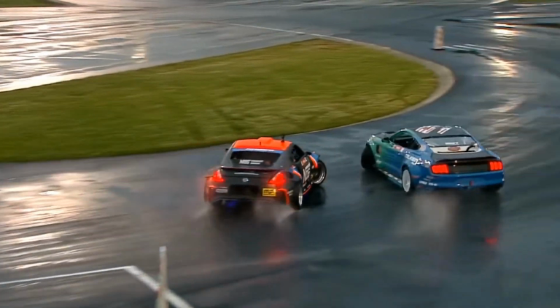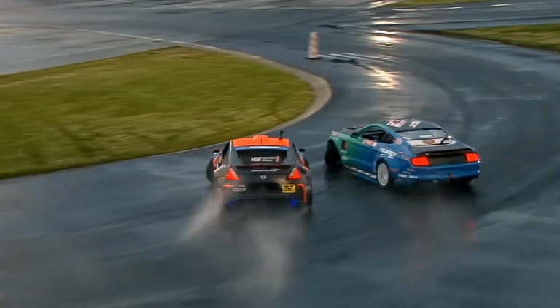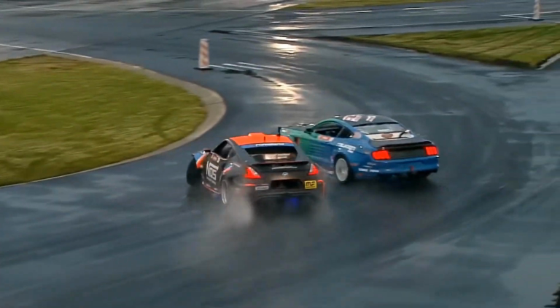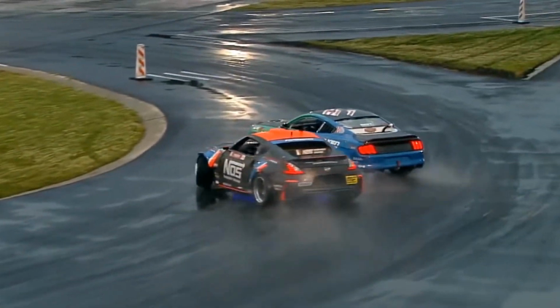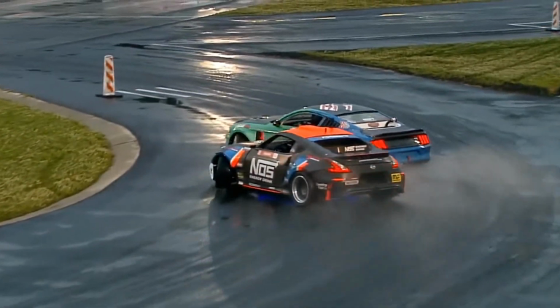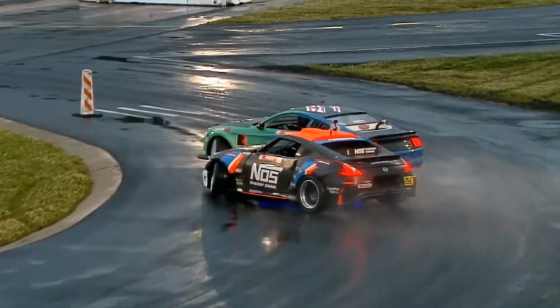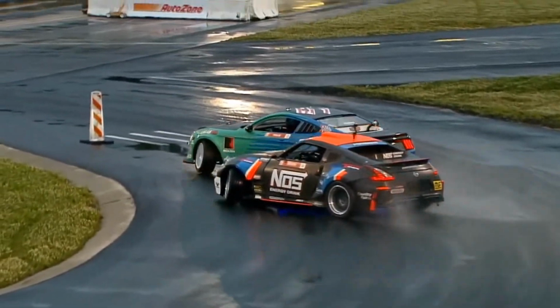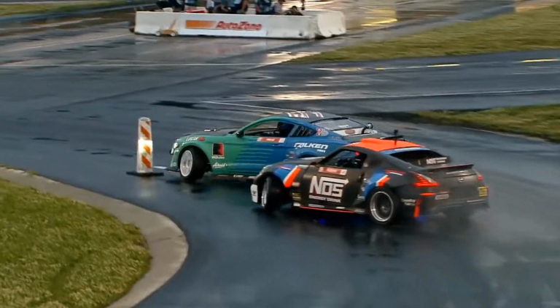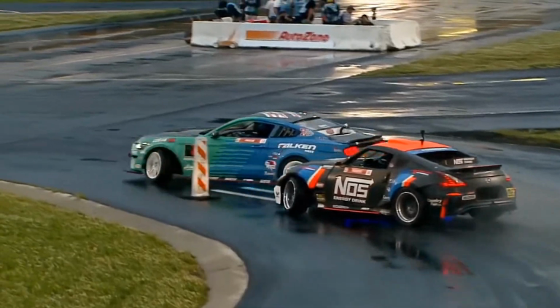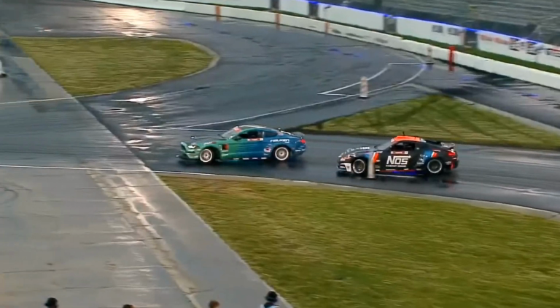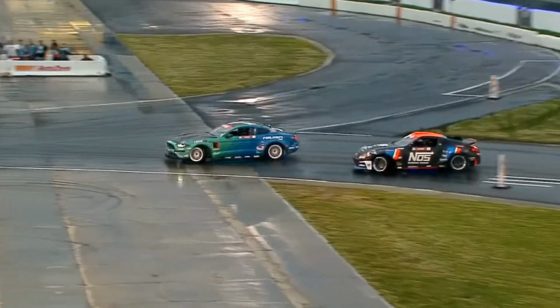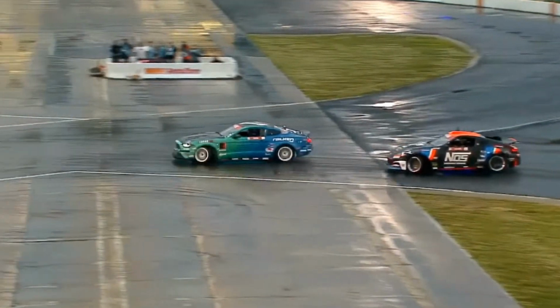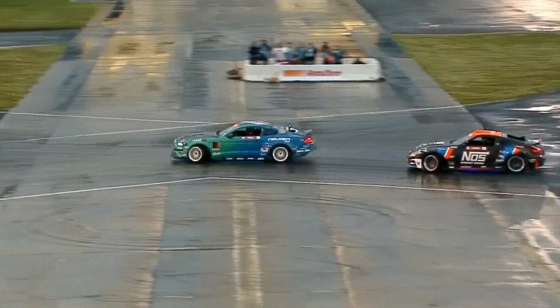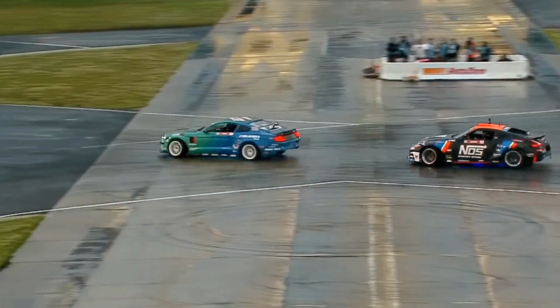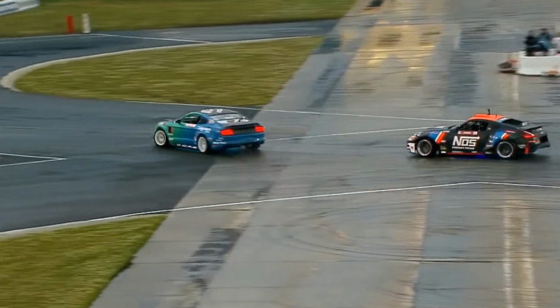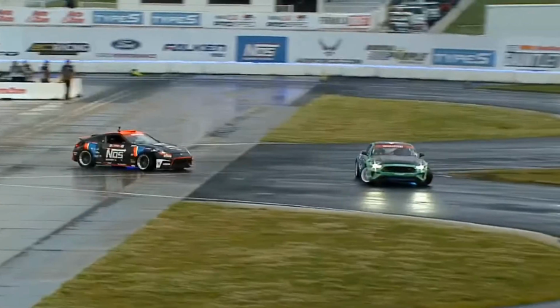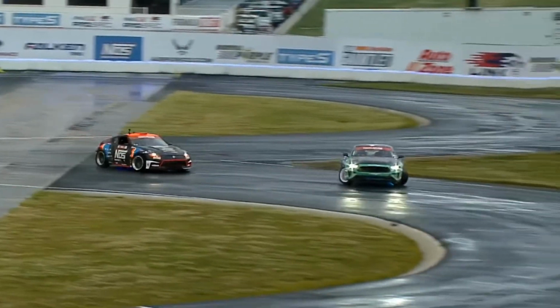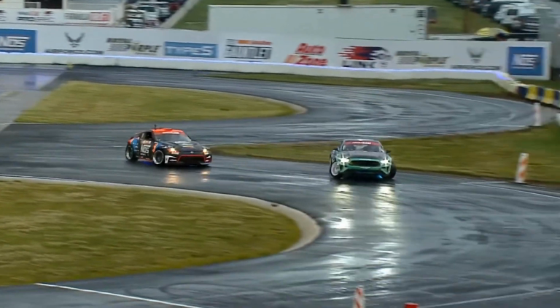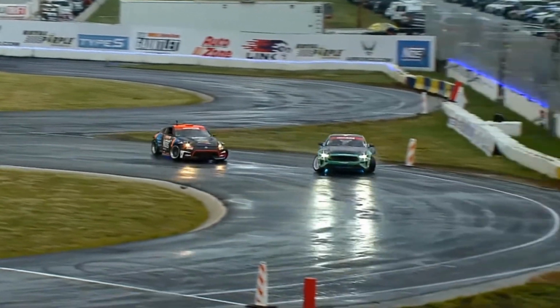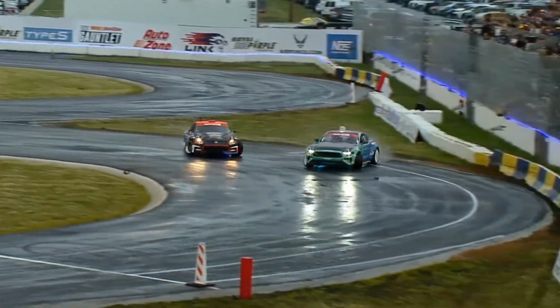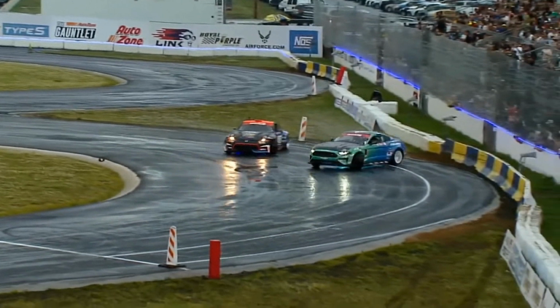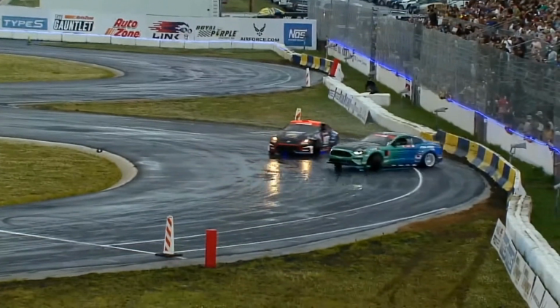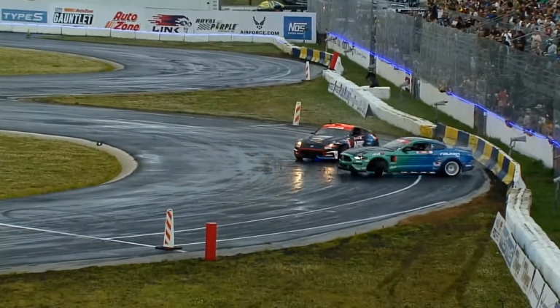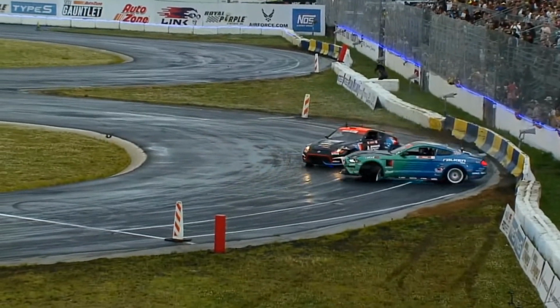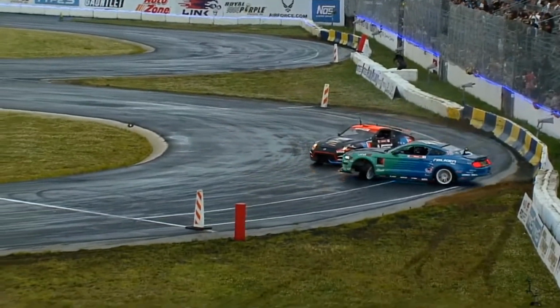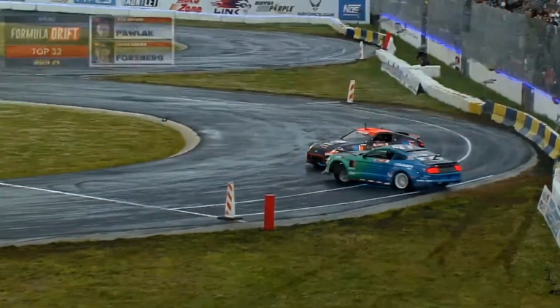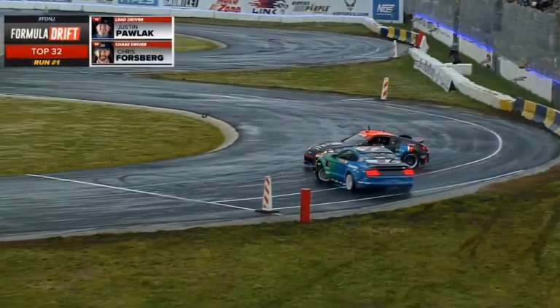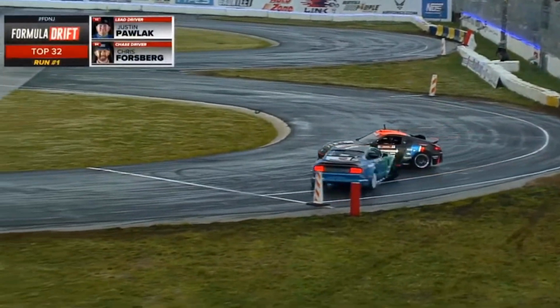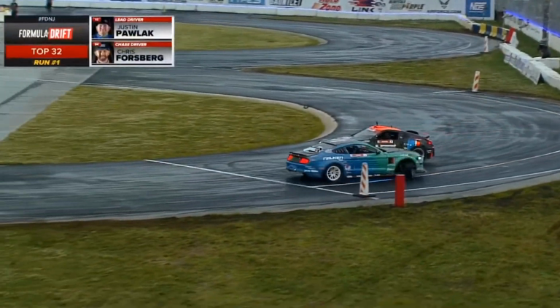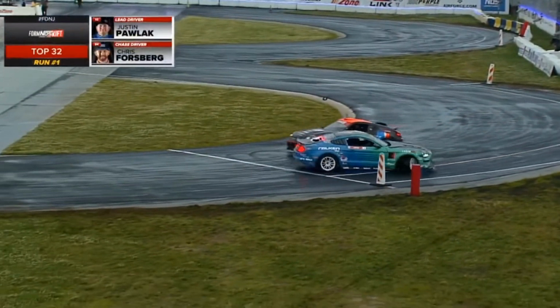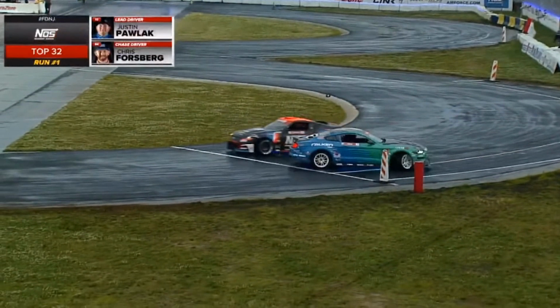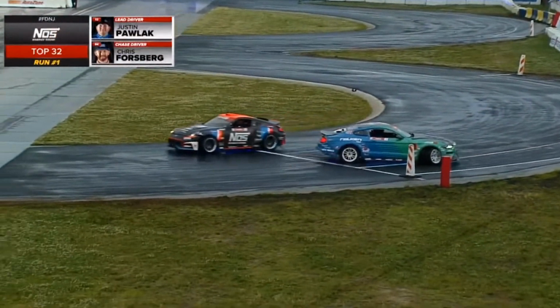Now exiting out — let's see how they handle this inside clip. Just massaging it around. And now into that final outside zone for JTP and Chris Forsberg. And JTP spins out.